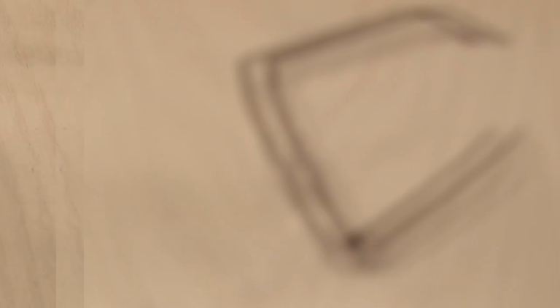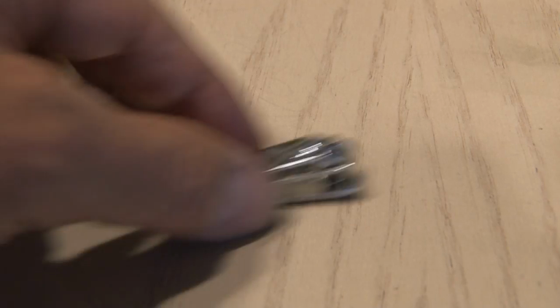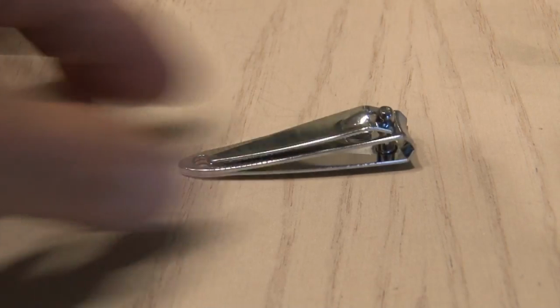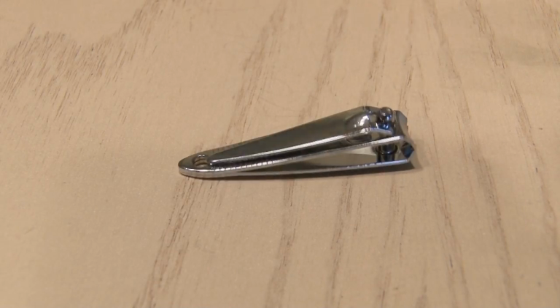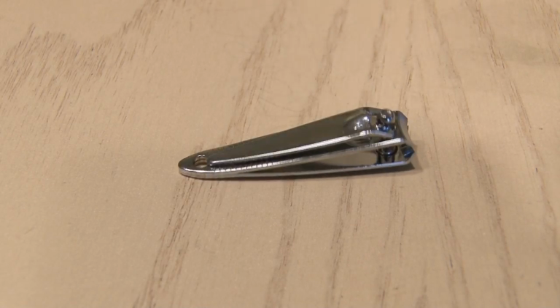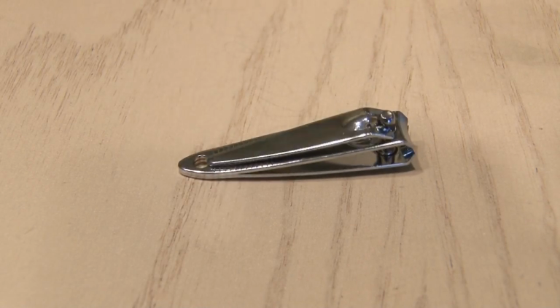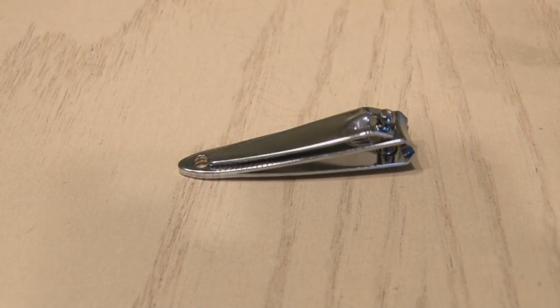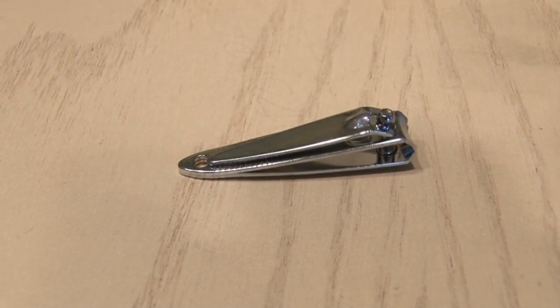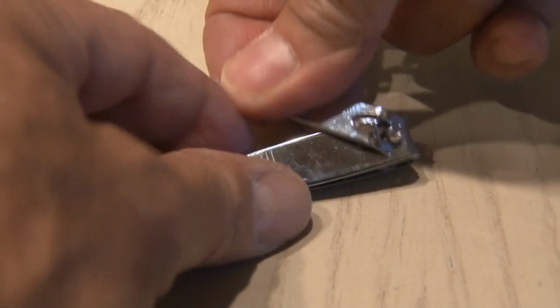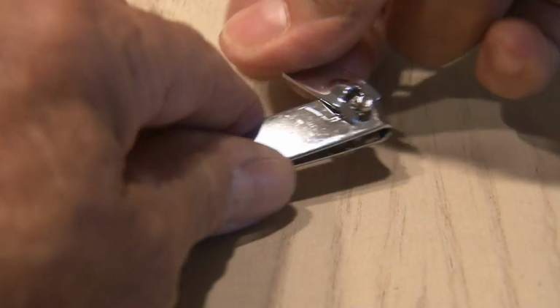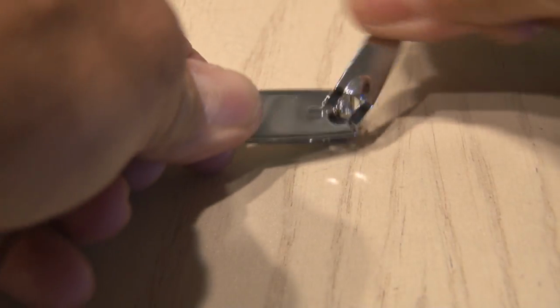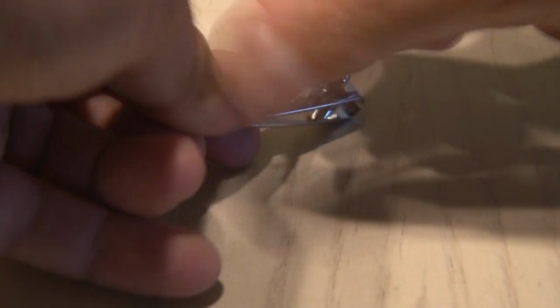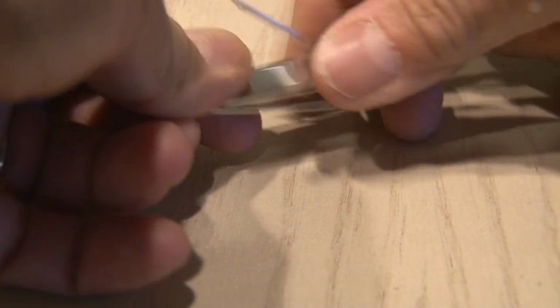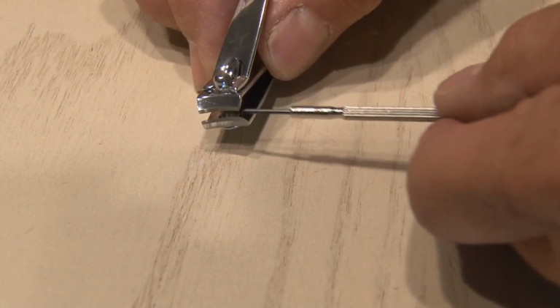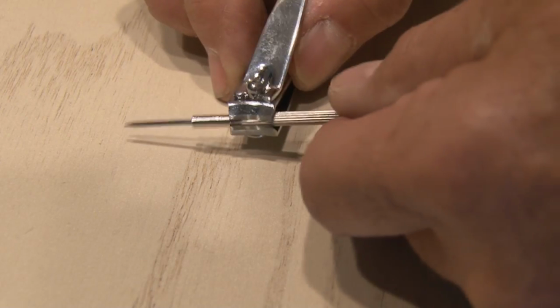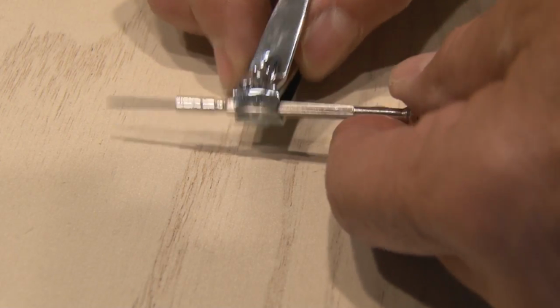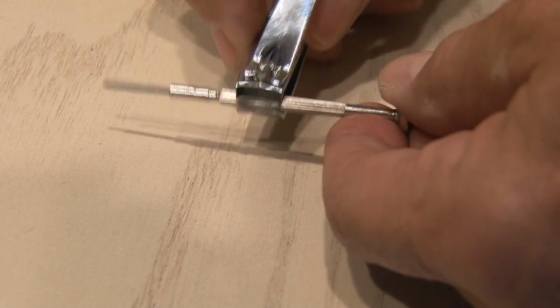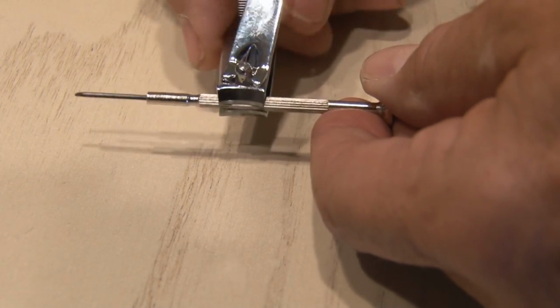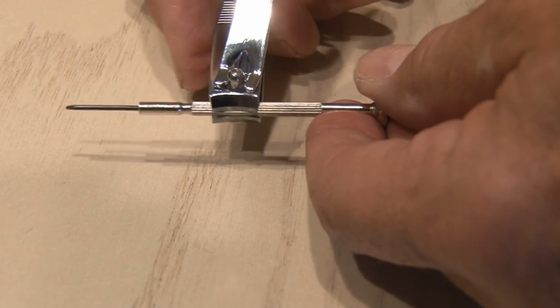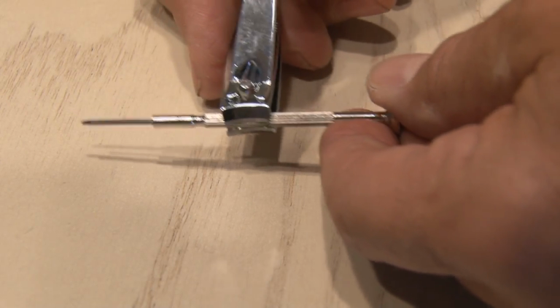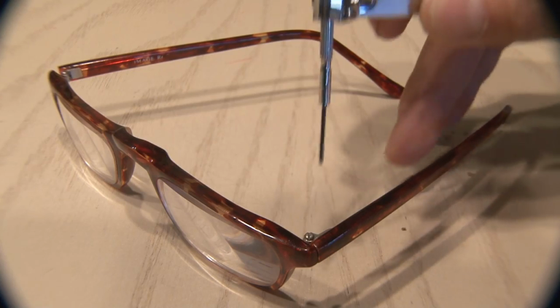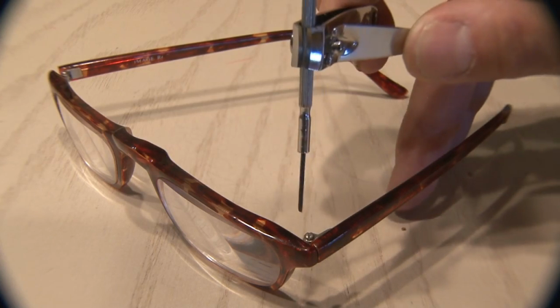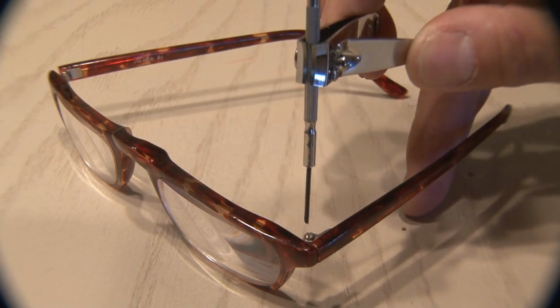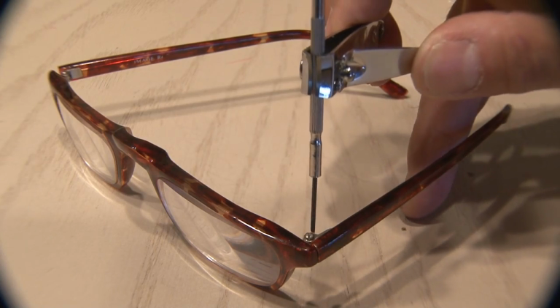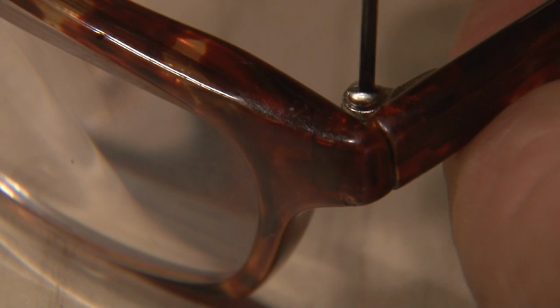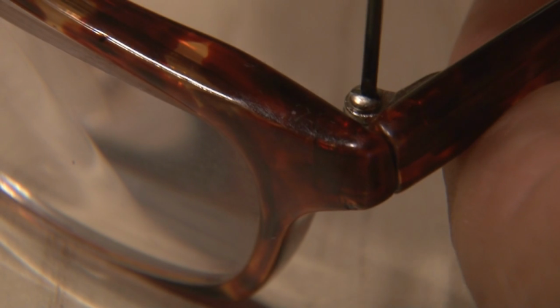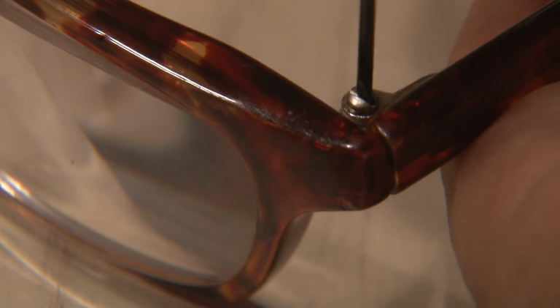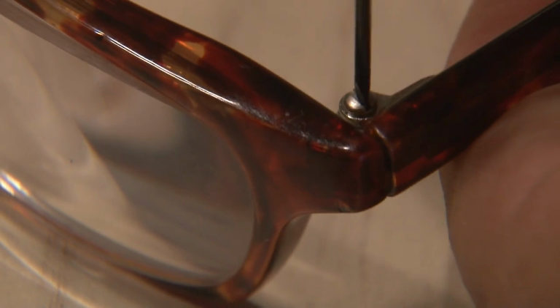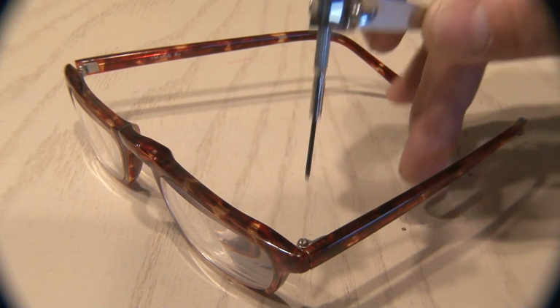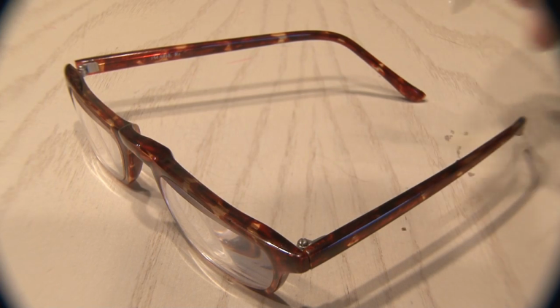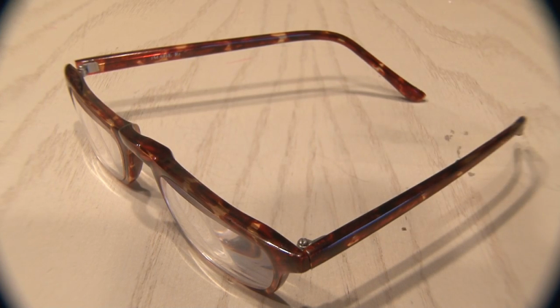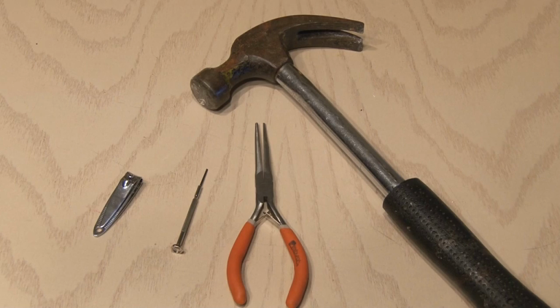Grab your nail clipper to solve this pesky problem. Just open up the nail clipper, twist it around, put the tiny screwdriver in place, and lock down on it. Now you can get a good grip on this small screwdriver, and the screws are tight again.